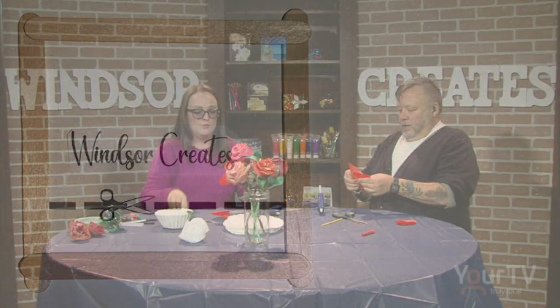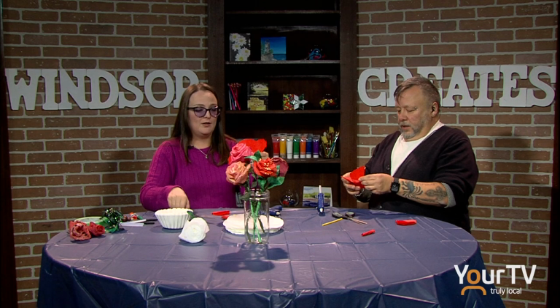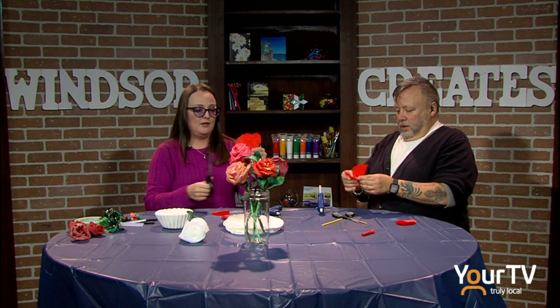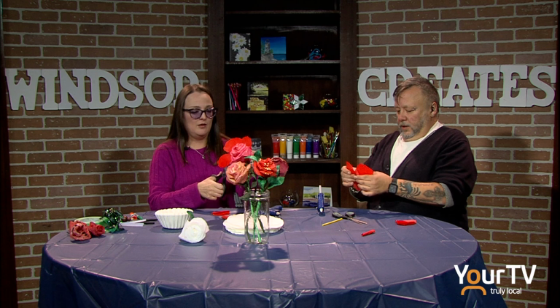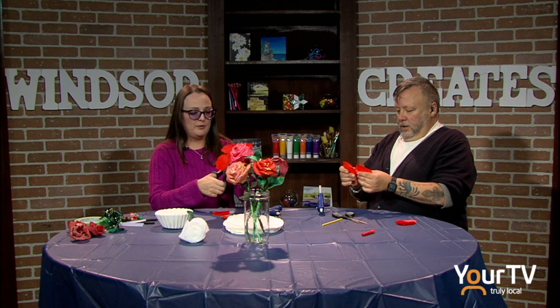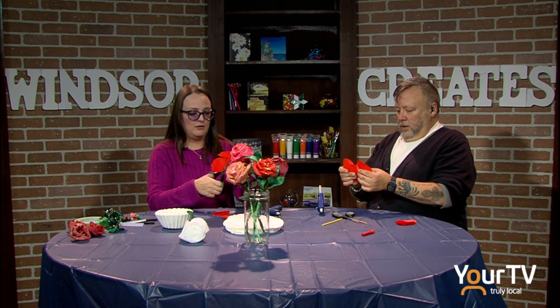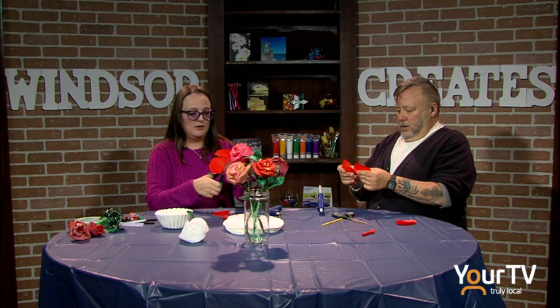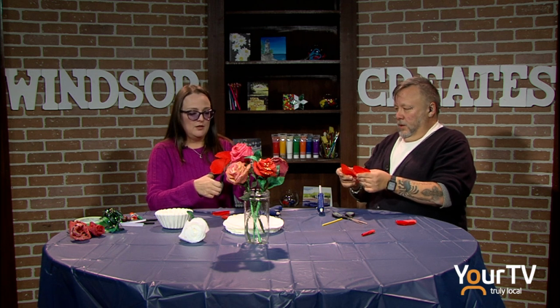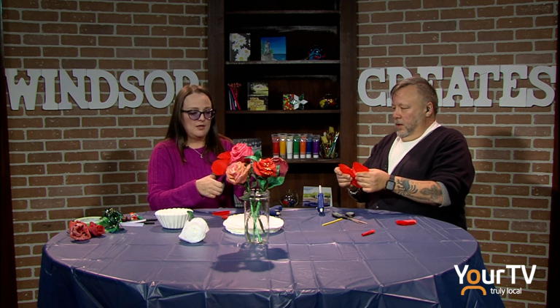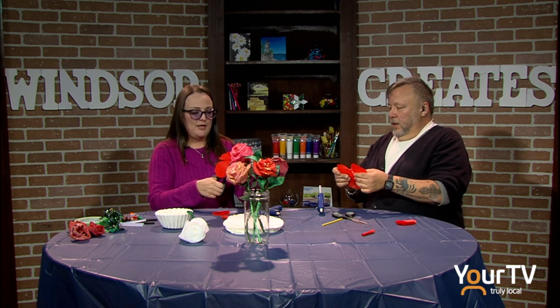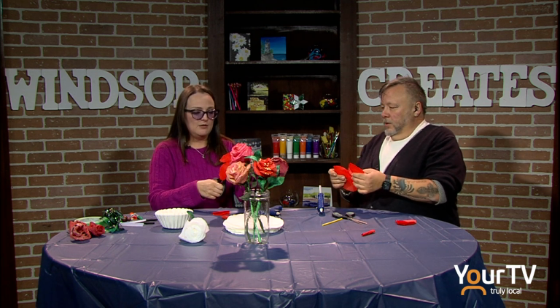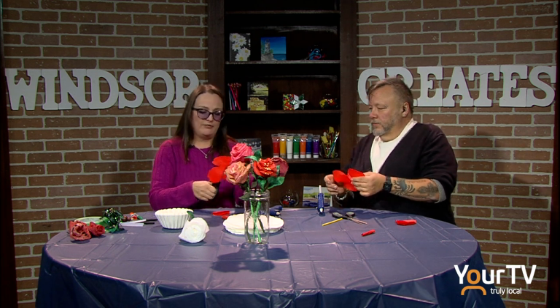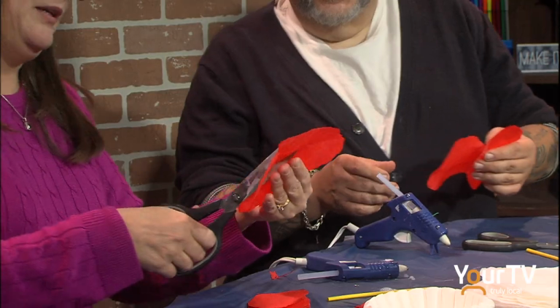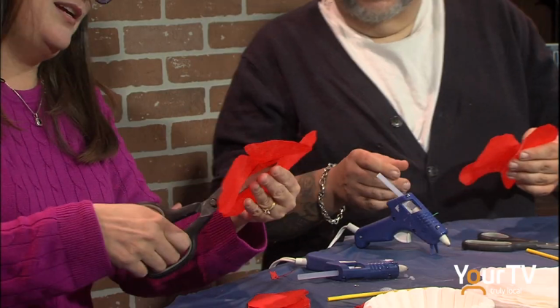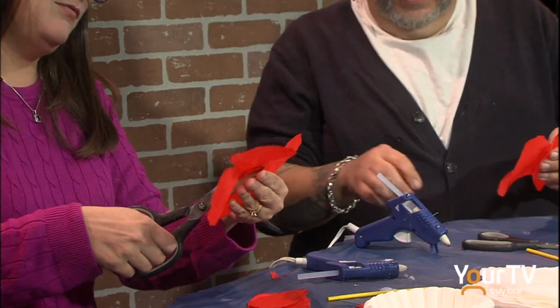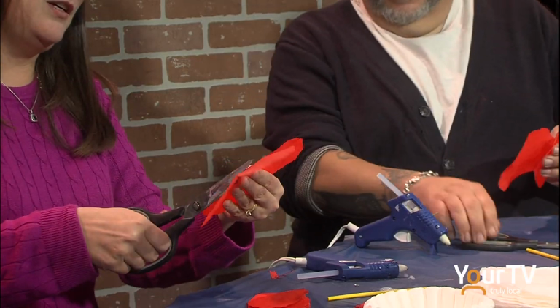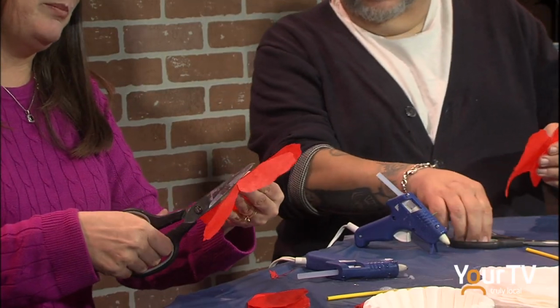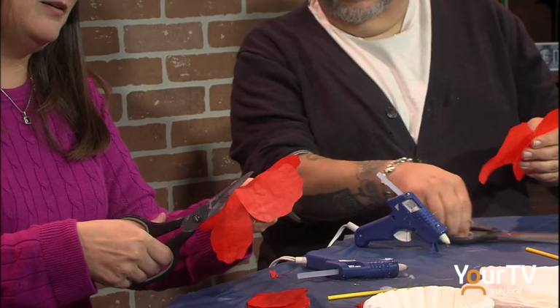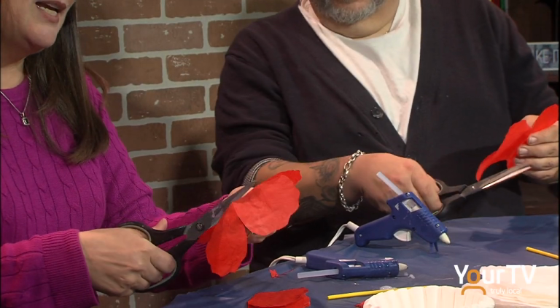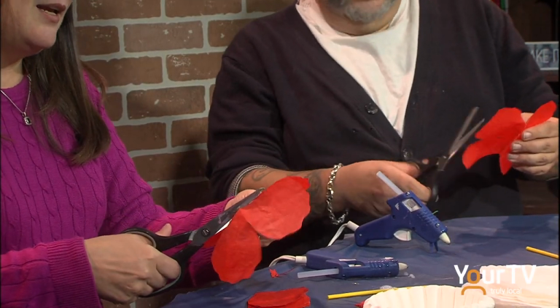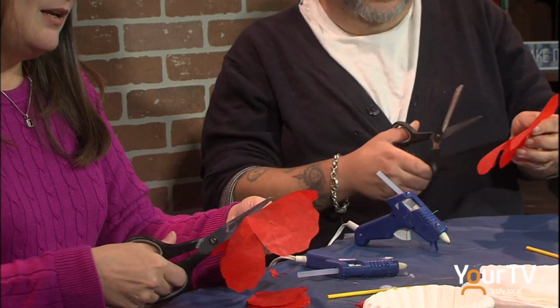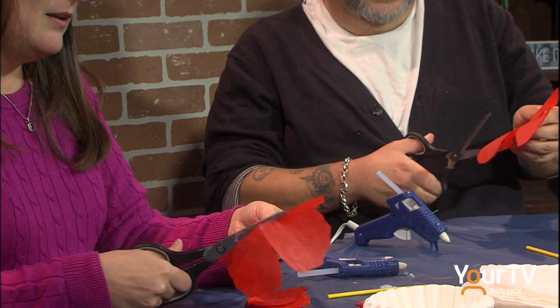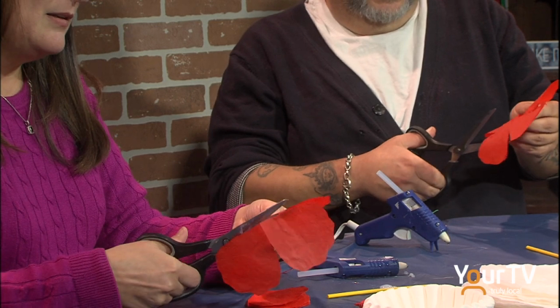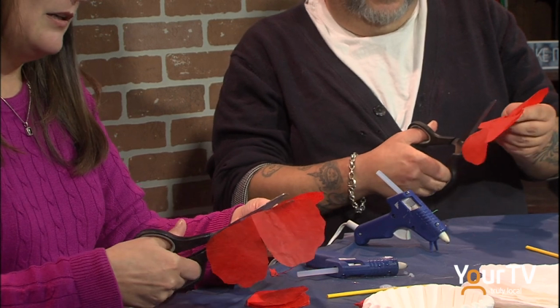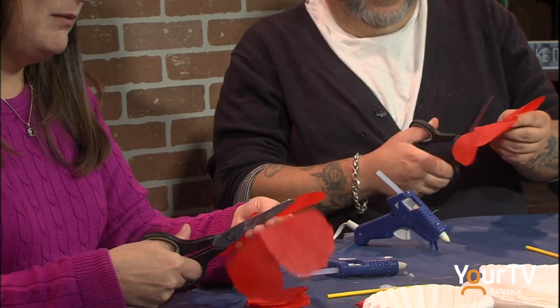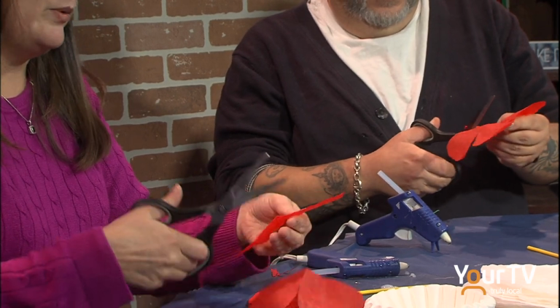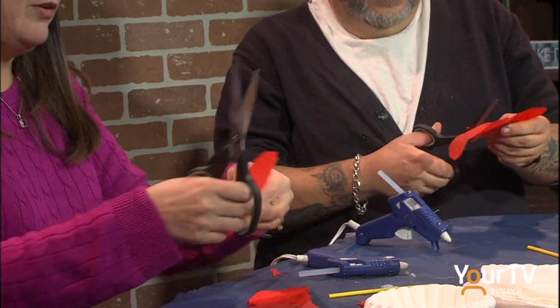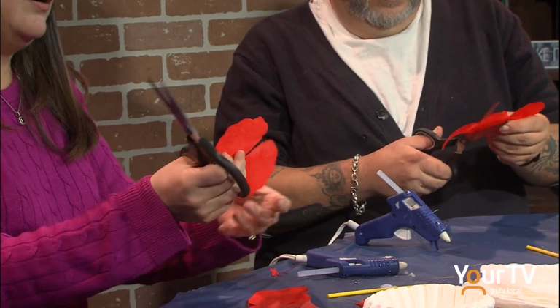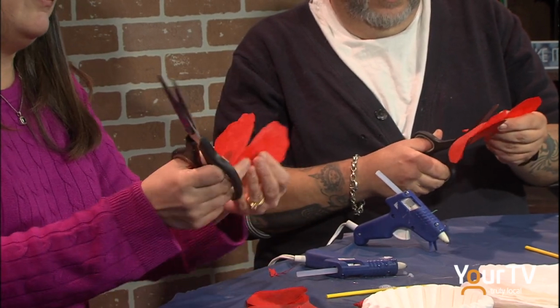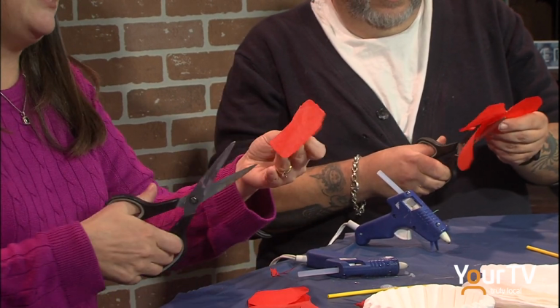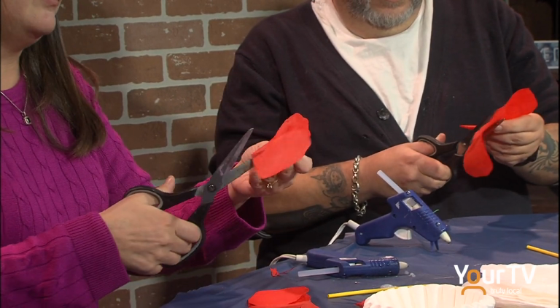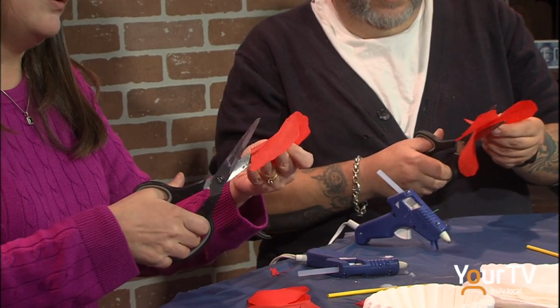We are going to make these all separate little petals, just following the line, just cut them apart. You cut them as like separate? Yep, so we're going to have eight petals in total.